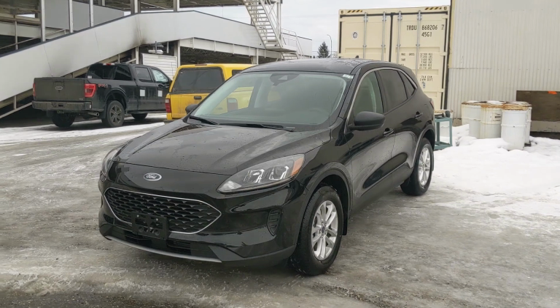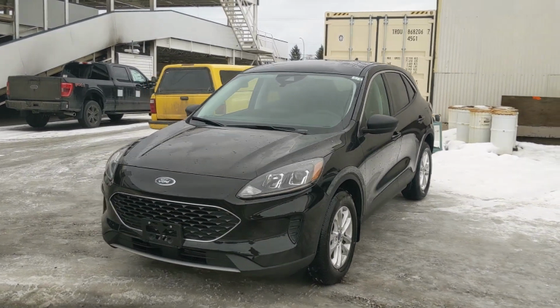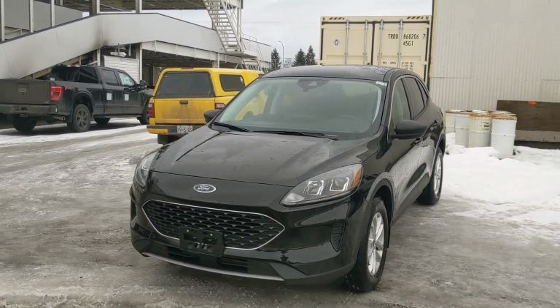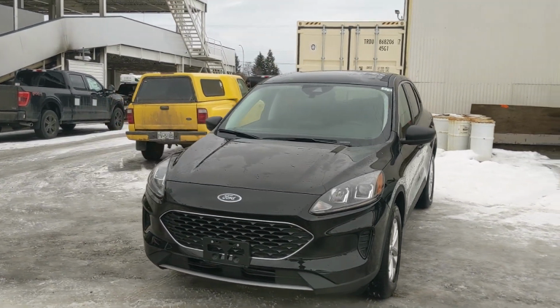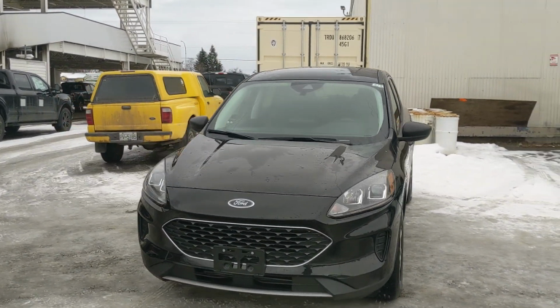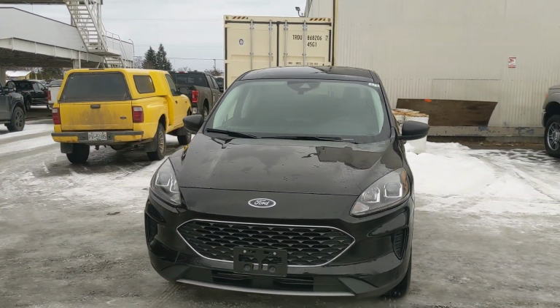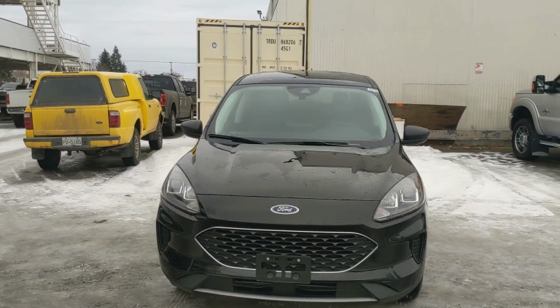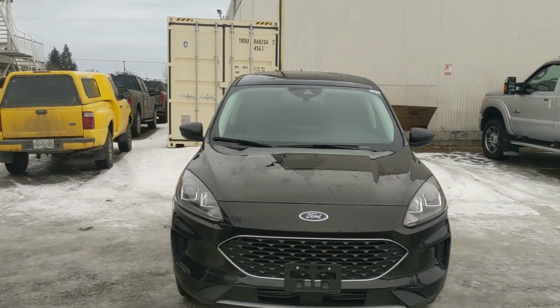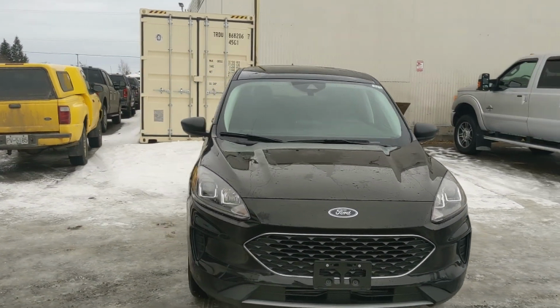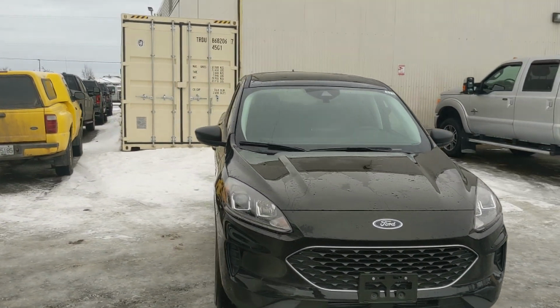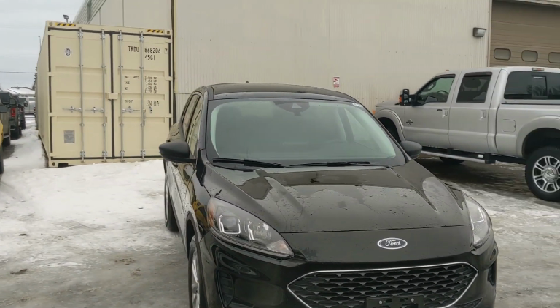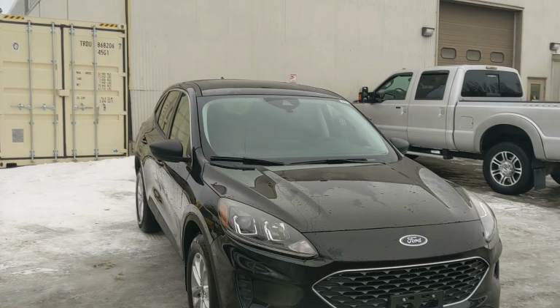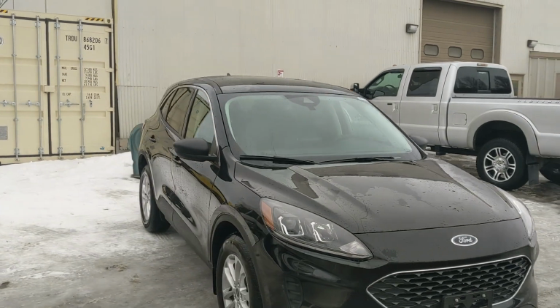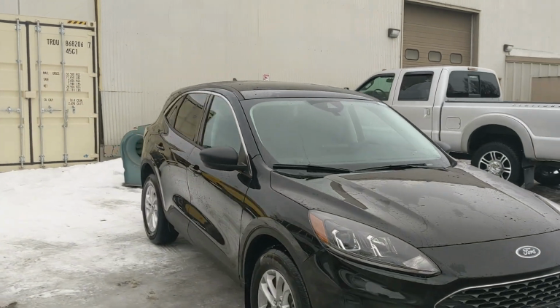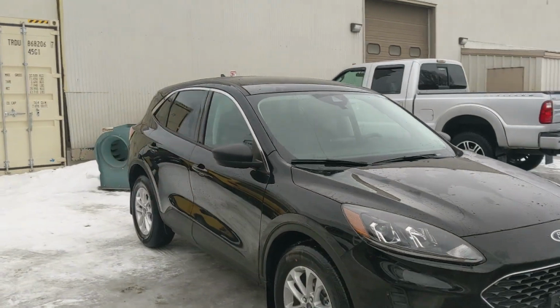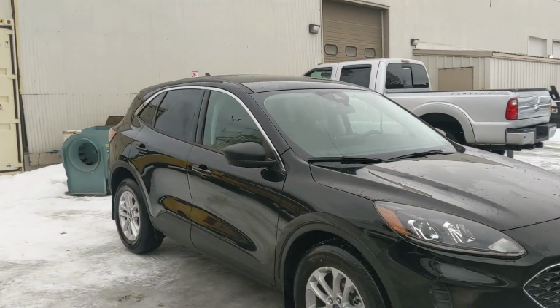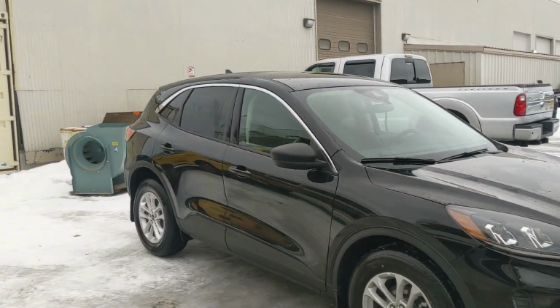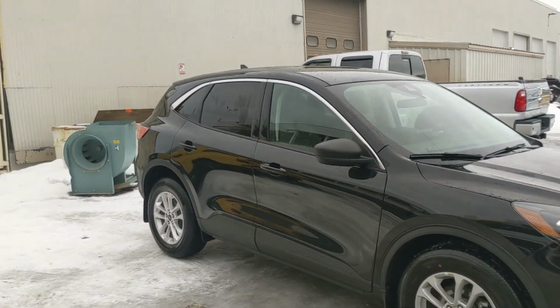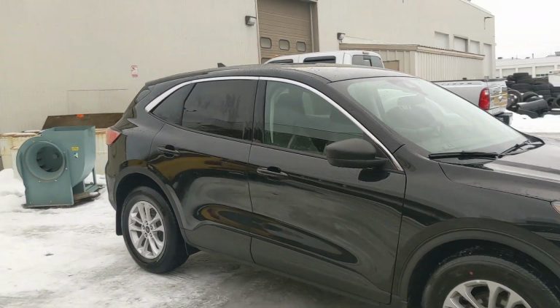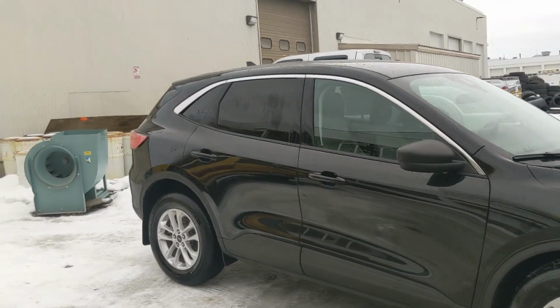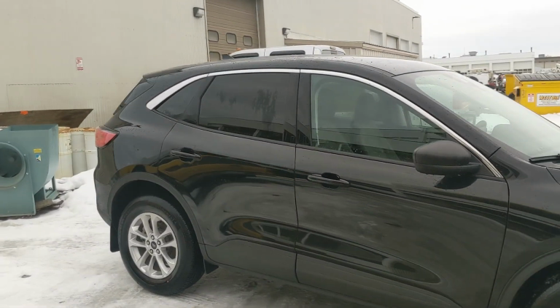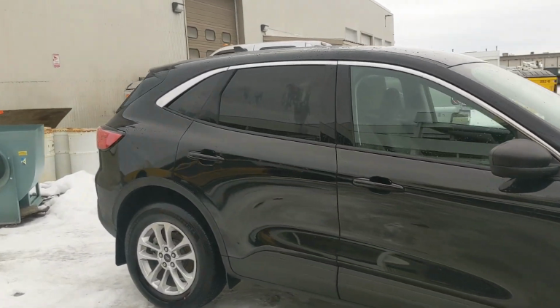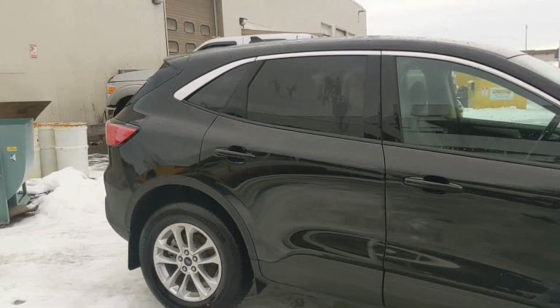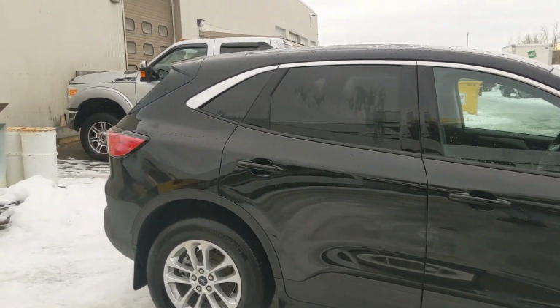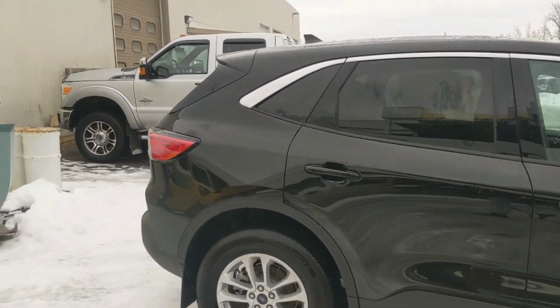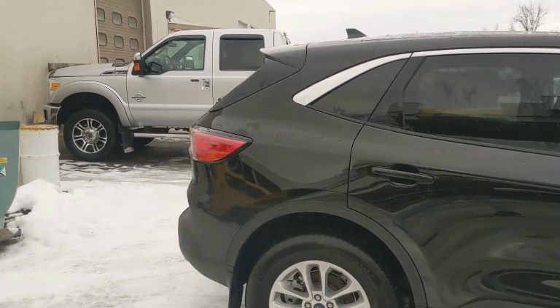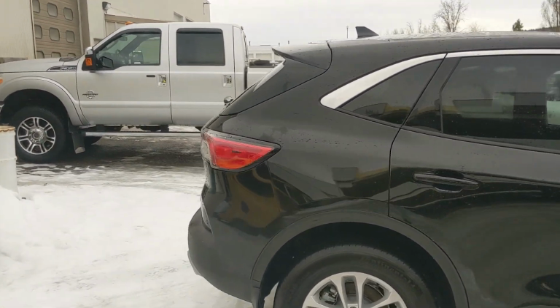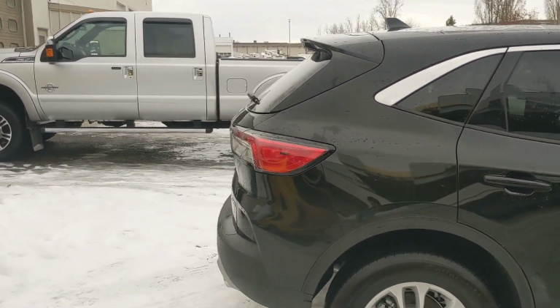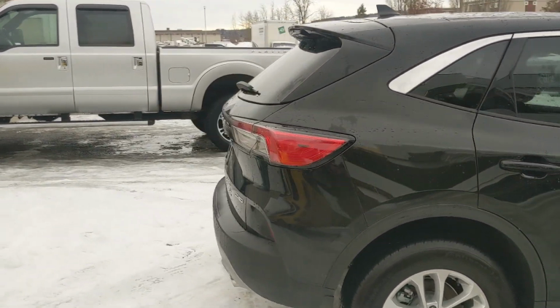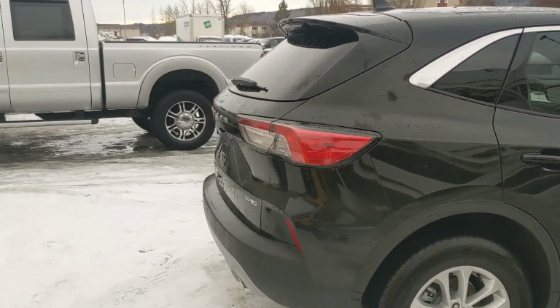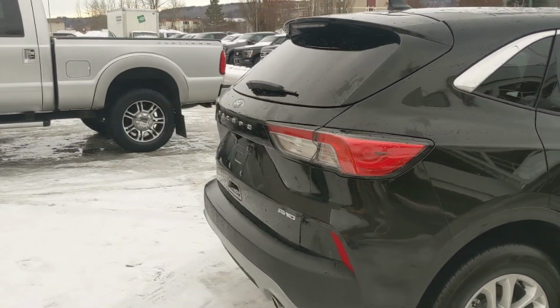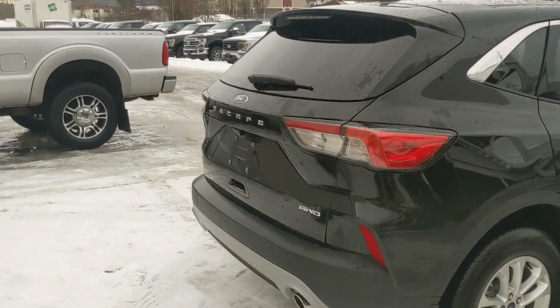Hello, this is Eric at Prince George Ford and we're taking a look at the 2022 Ford Escape in an SE trim, powered by a 1.5 liter EcoBoost engine providing excellent power and fuel efficiency with all-wheel drive capabilities, so you're going to be able to get around pretty well. Let's take a look inside.